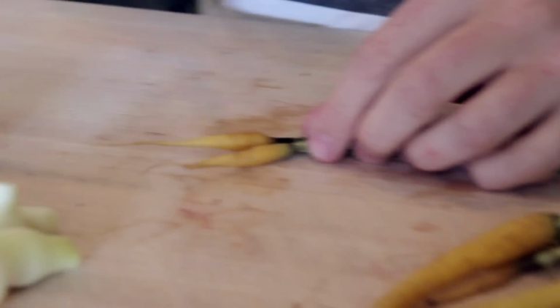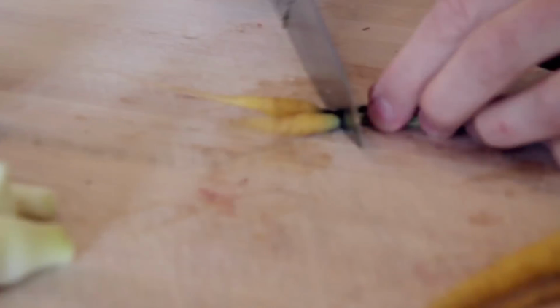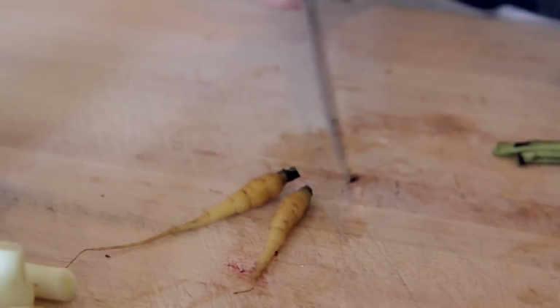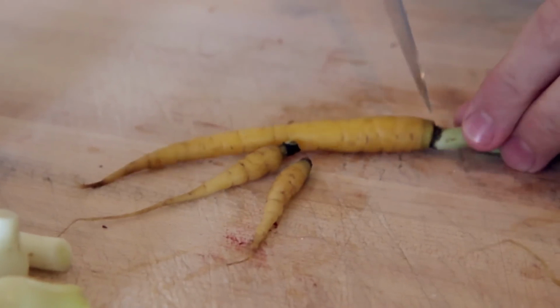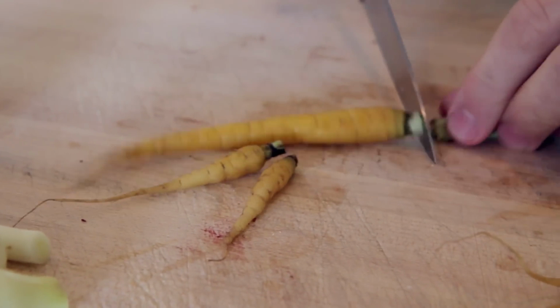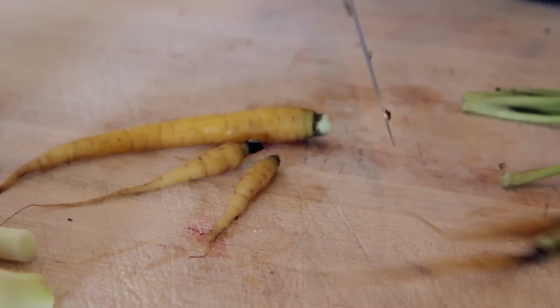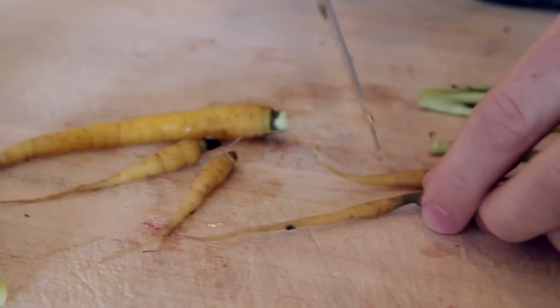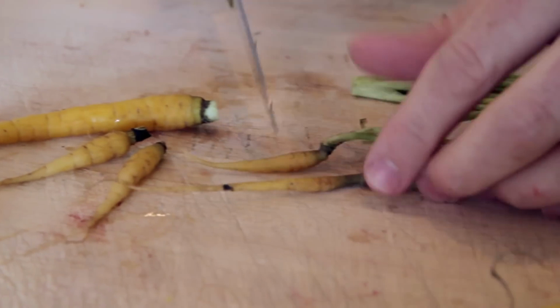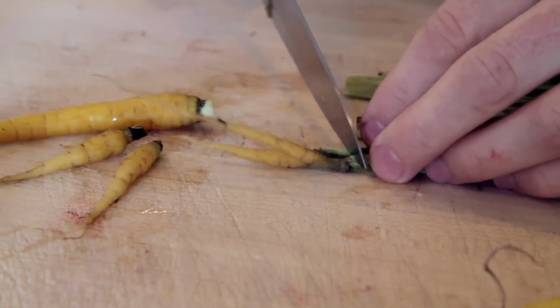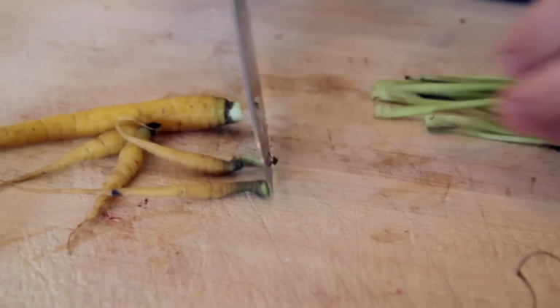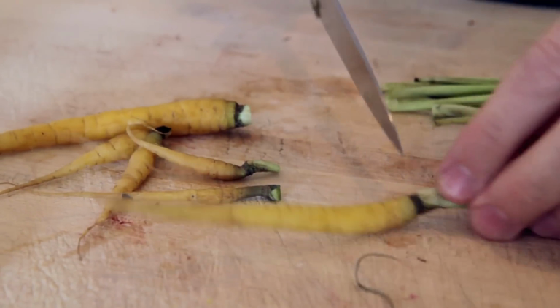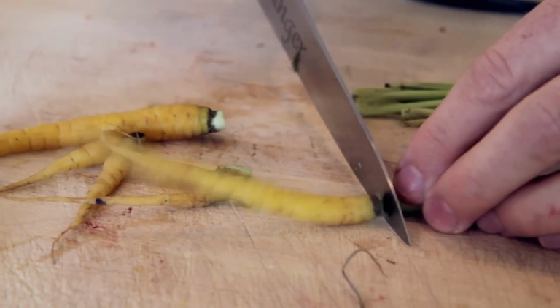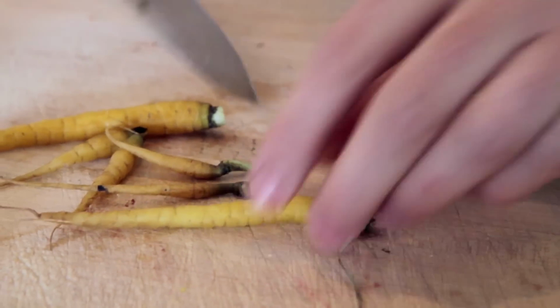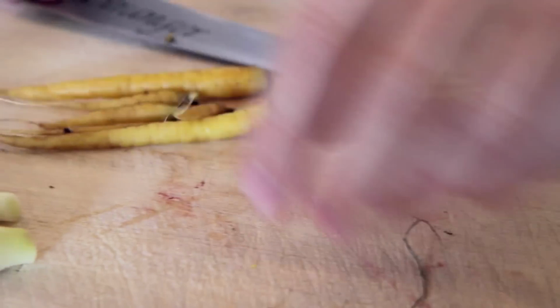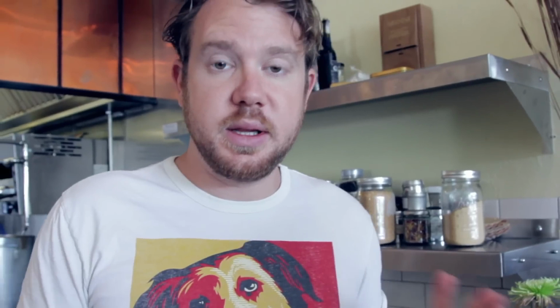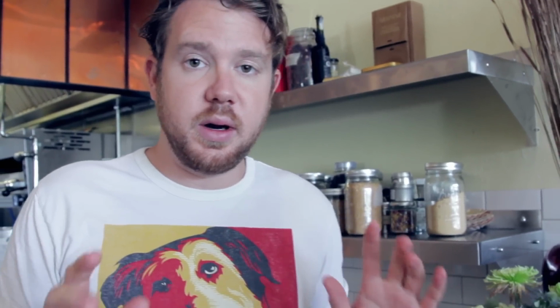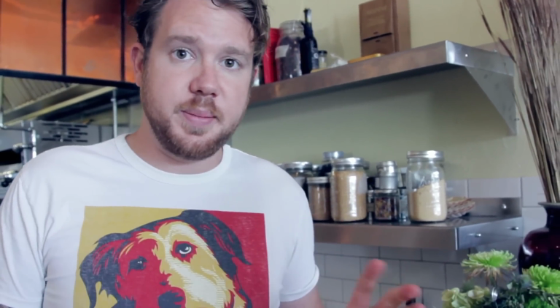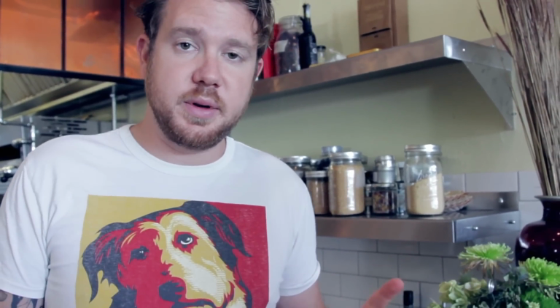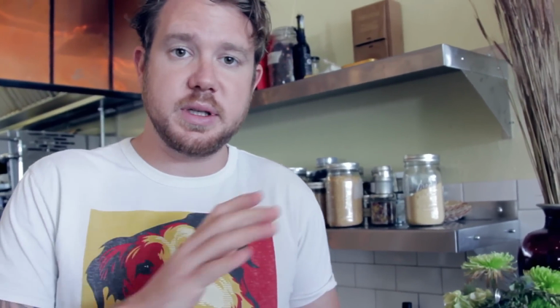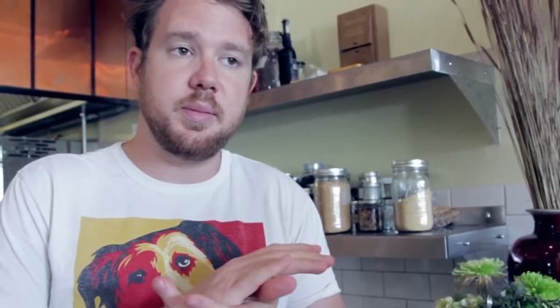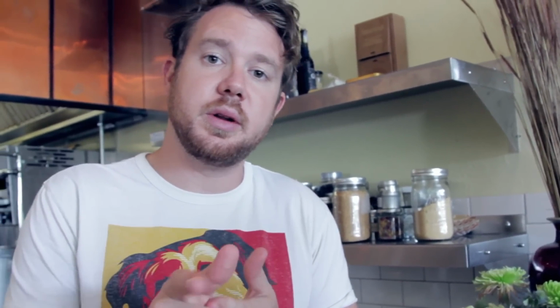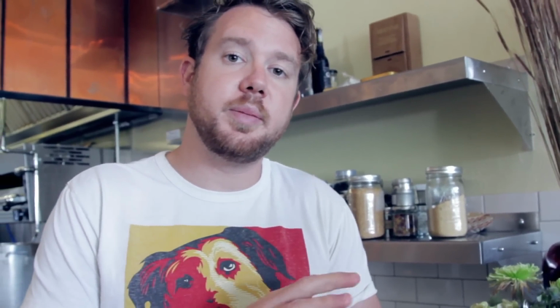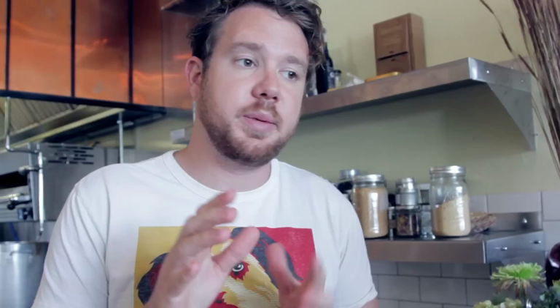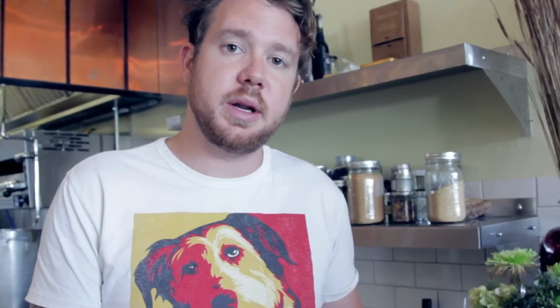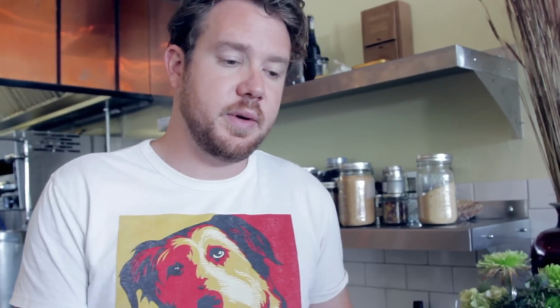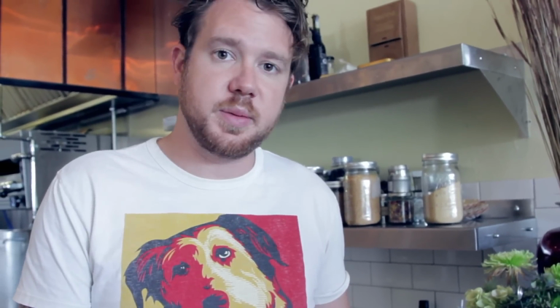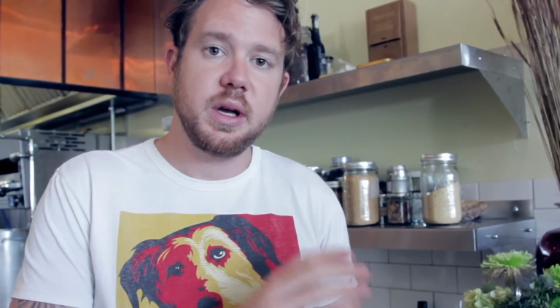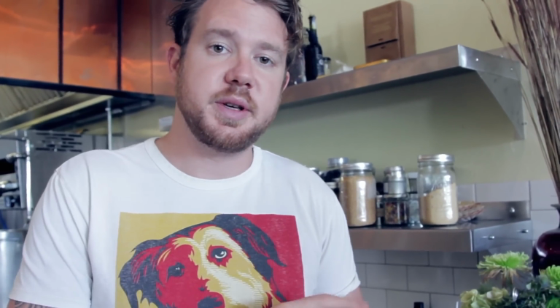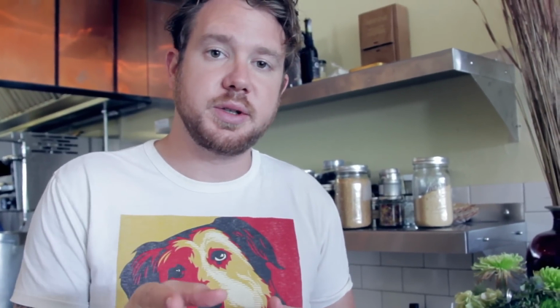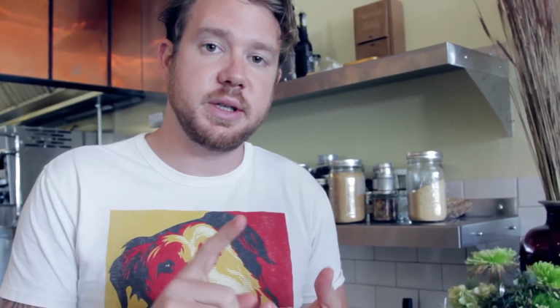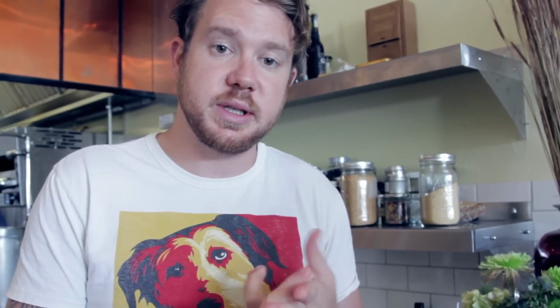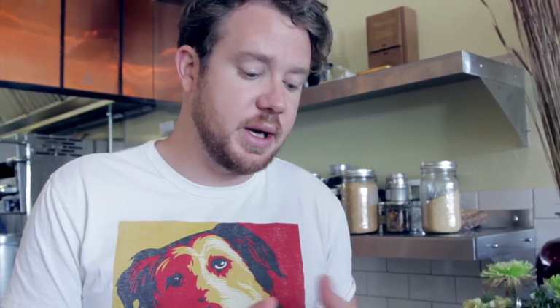Next, carrots. You're just going to cut the tops off. Once again, you can save the tops. That's literally all the prep you're going to have to do for this. Pork tenderloin or any pork chop — you can get it at any farmer's market, specifically OSU OKC, Wednesdays and Saturdays.